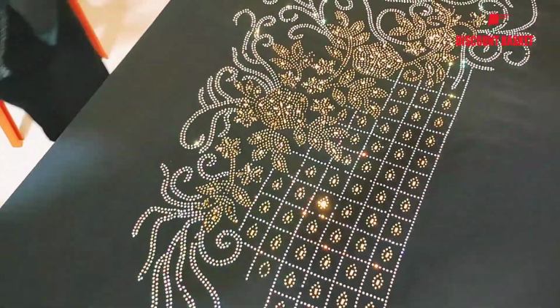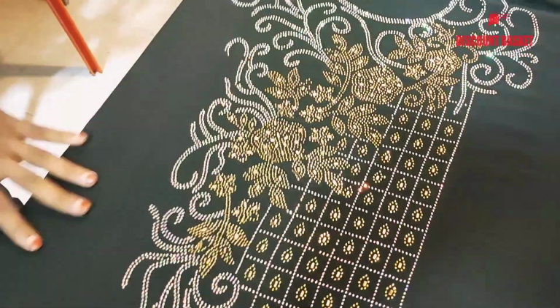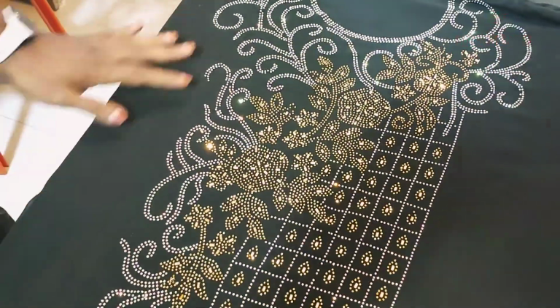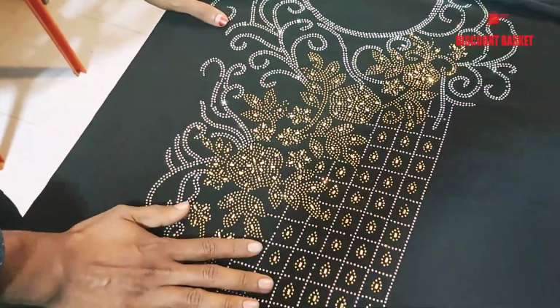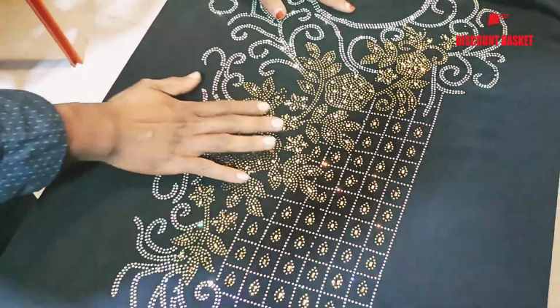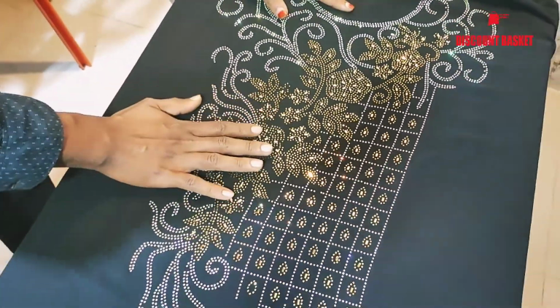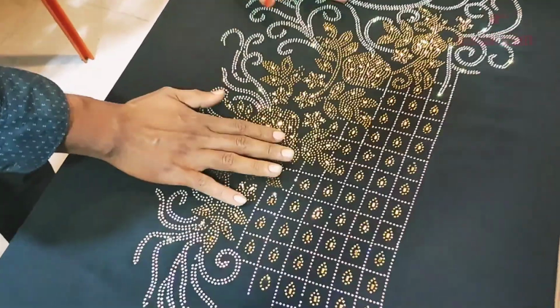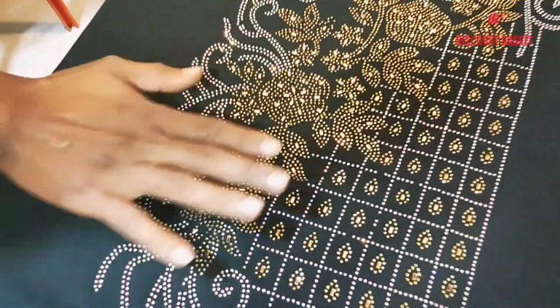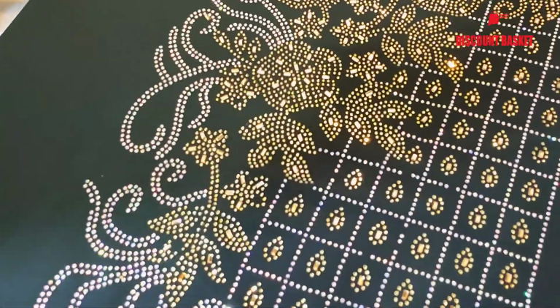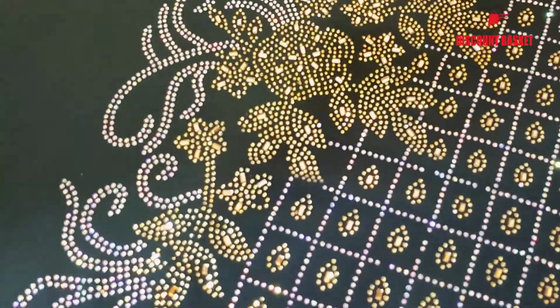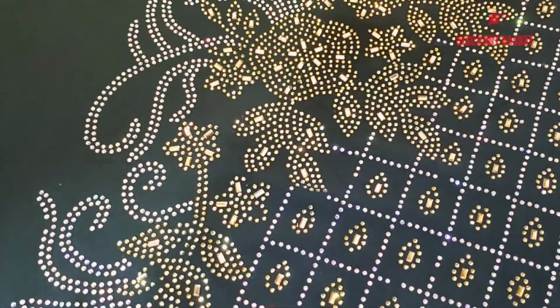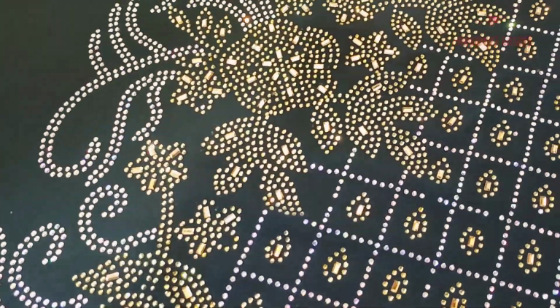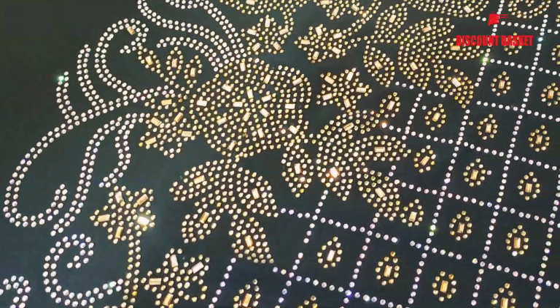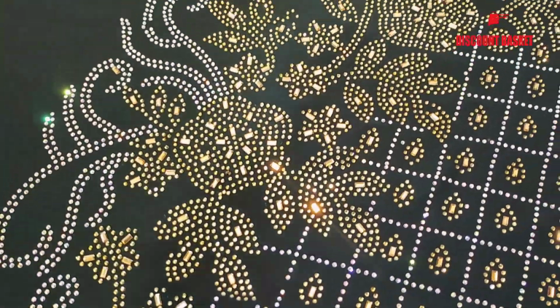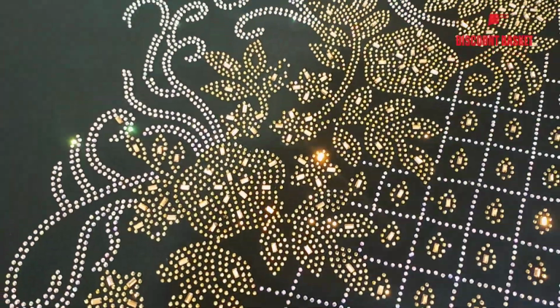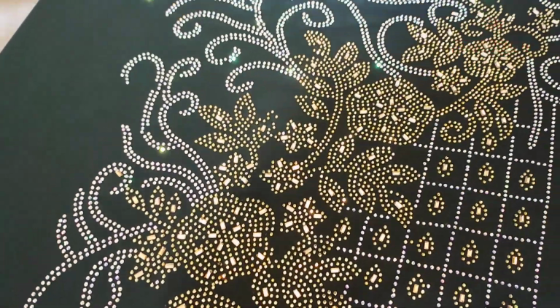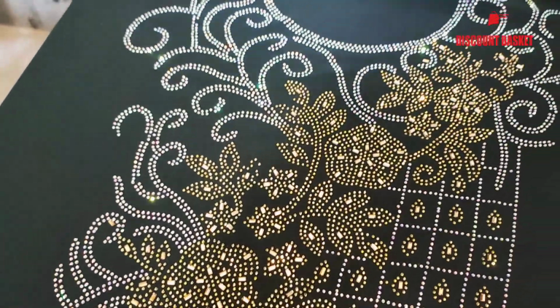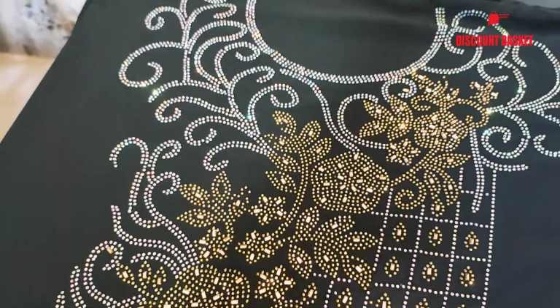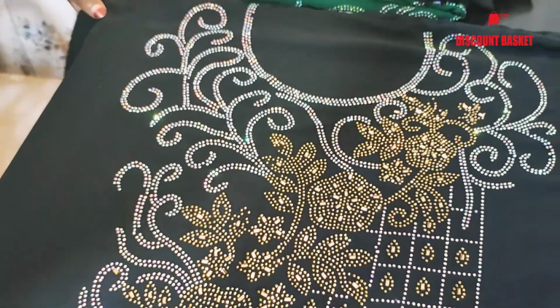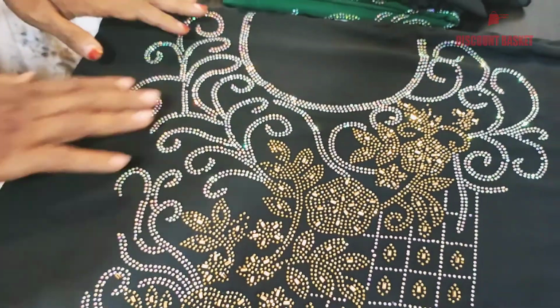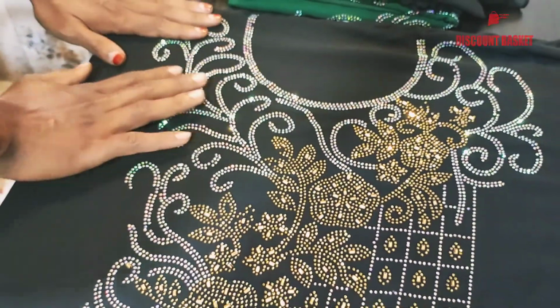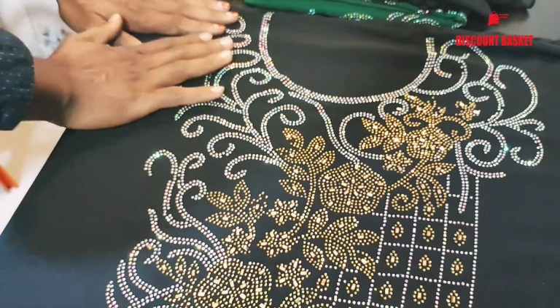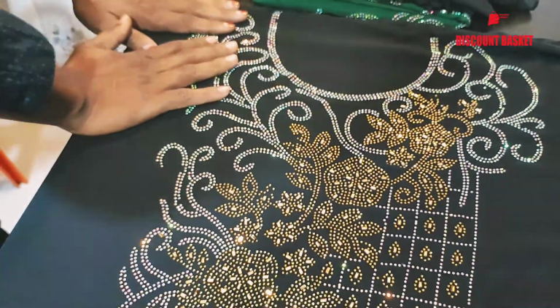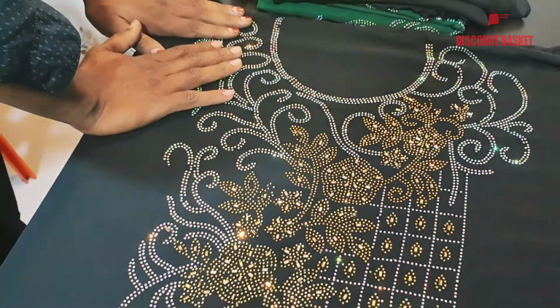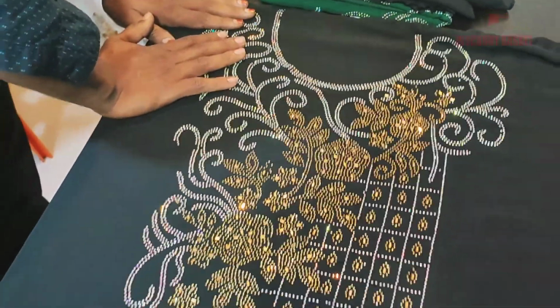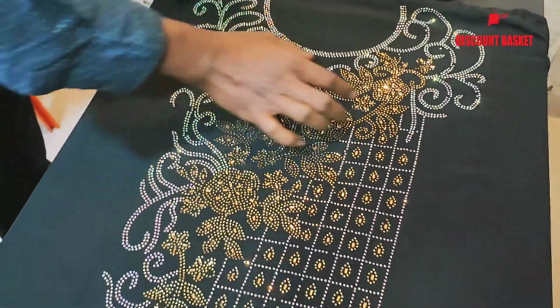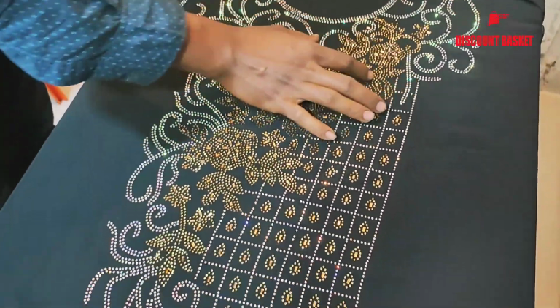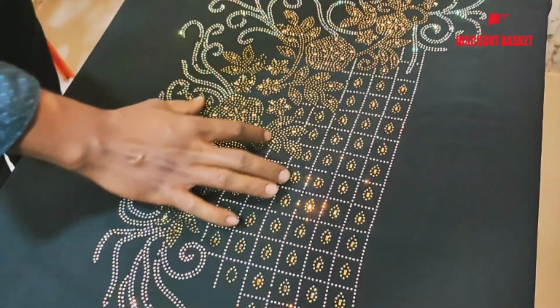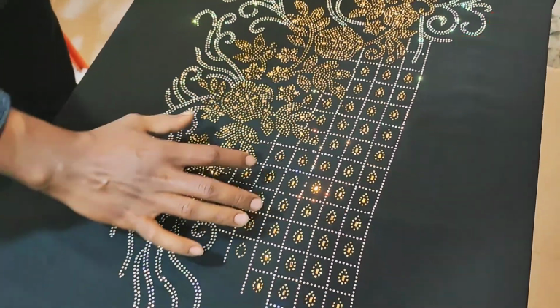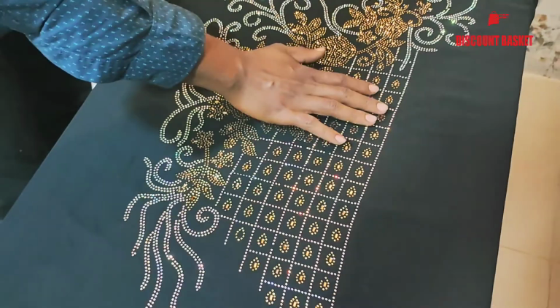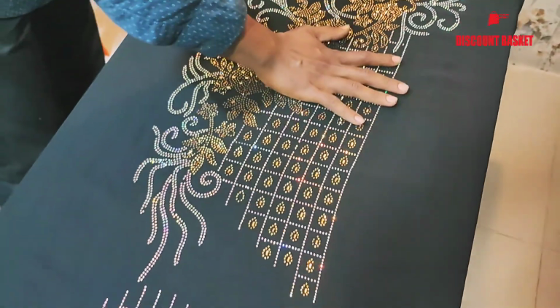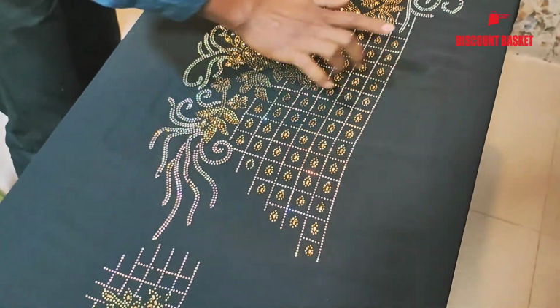It's a beautiful, protected design. This is a good design. There is a multi-colored stone on this dress. We have to try to get this design.